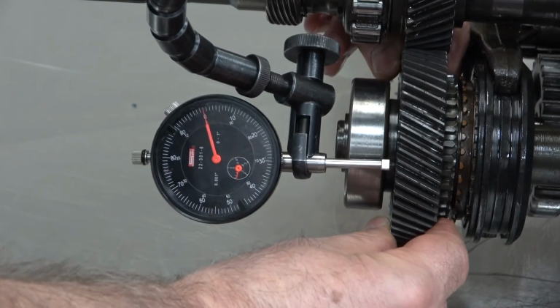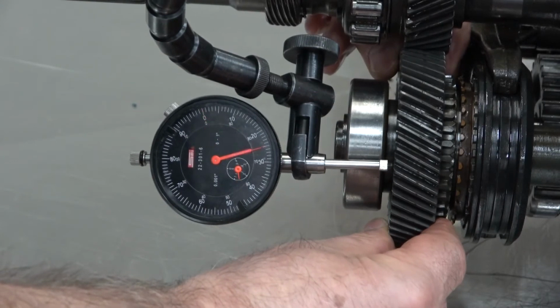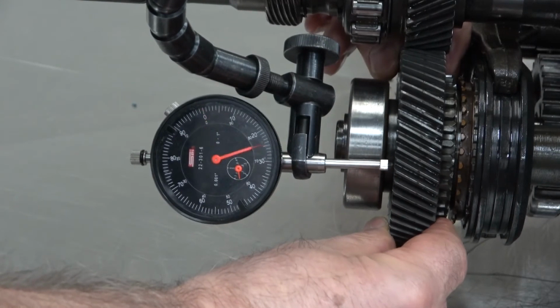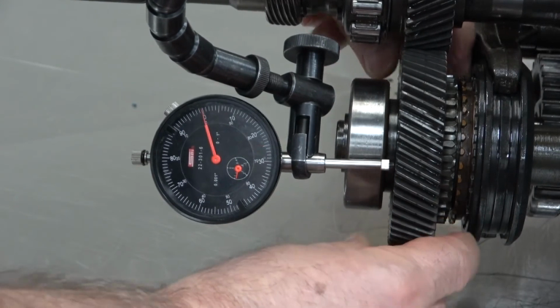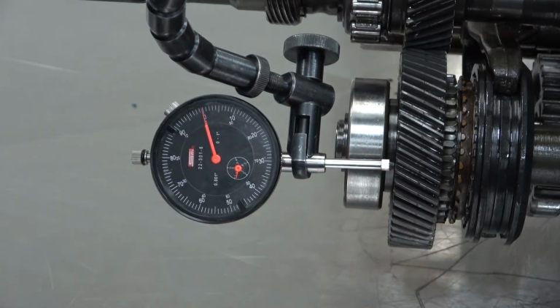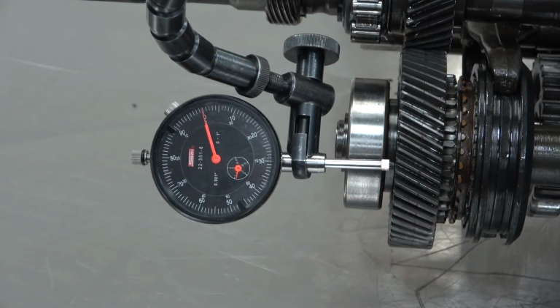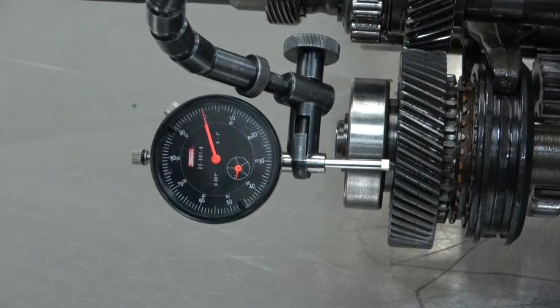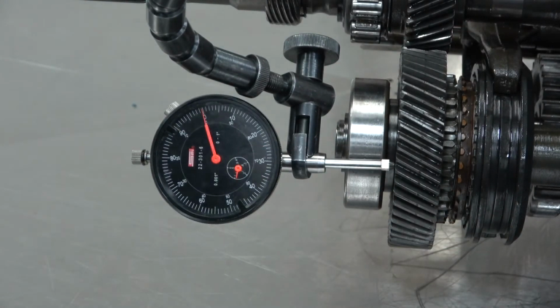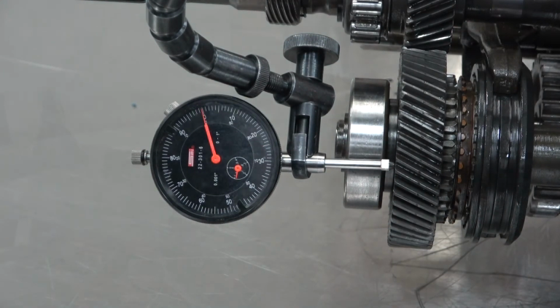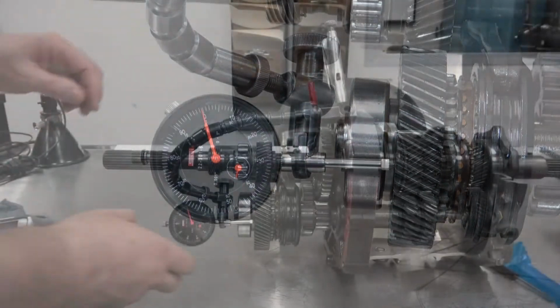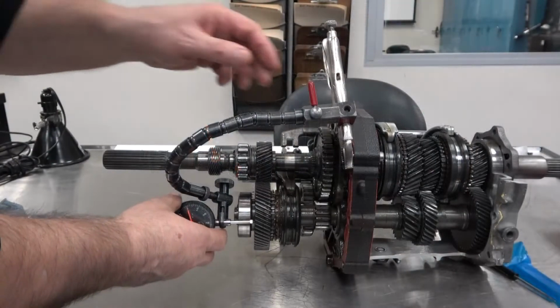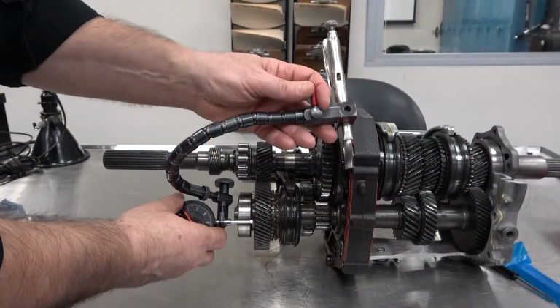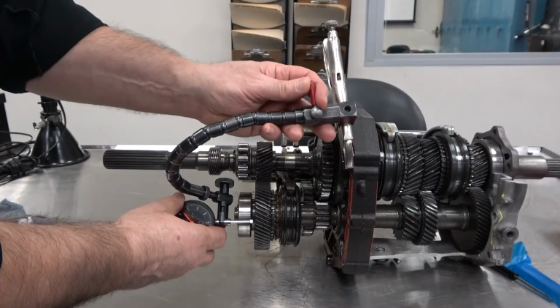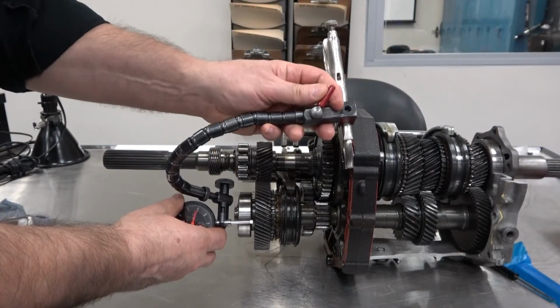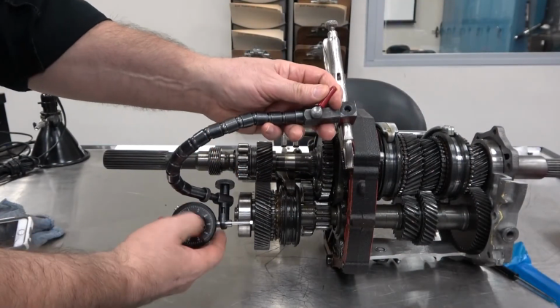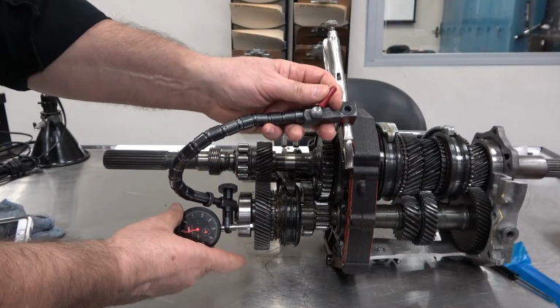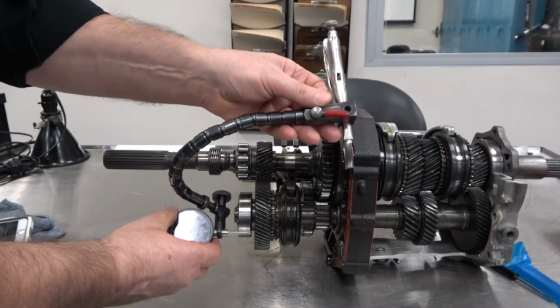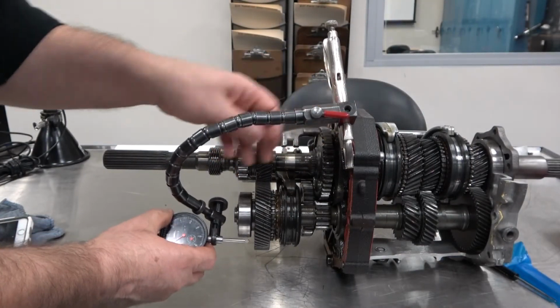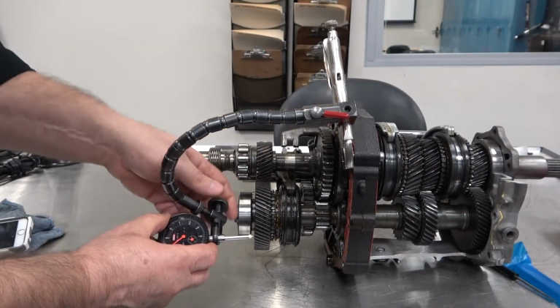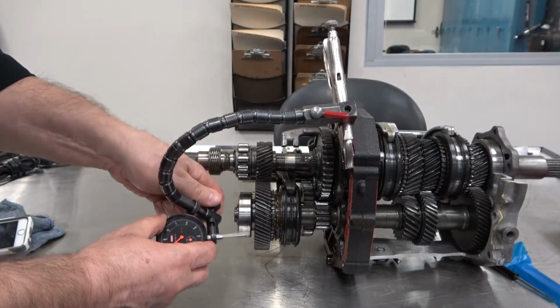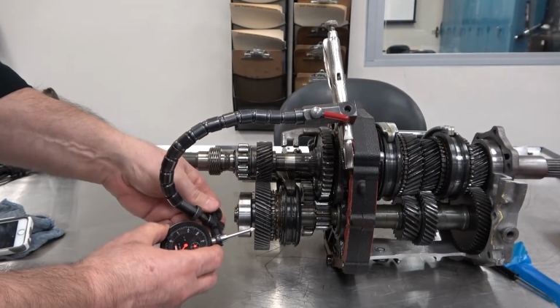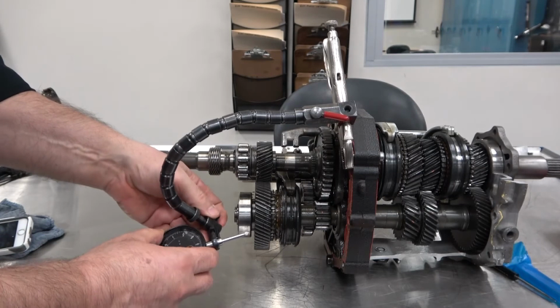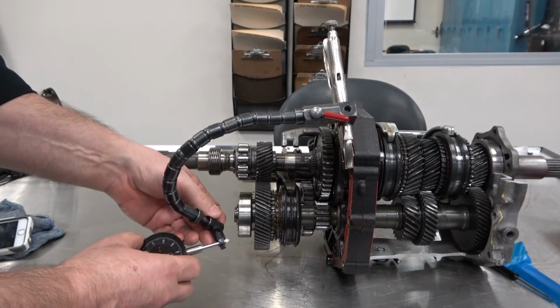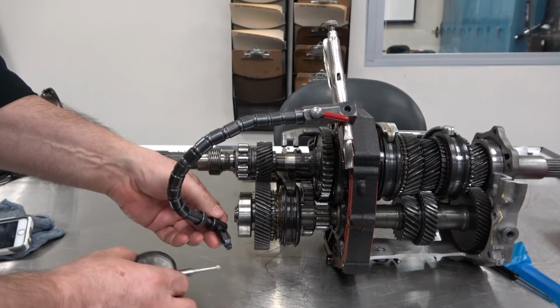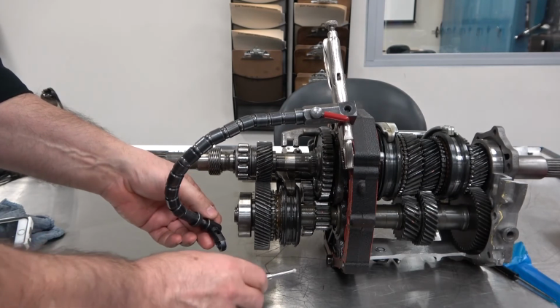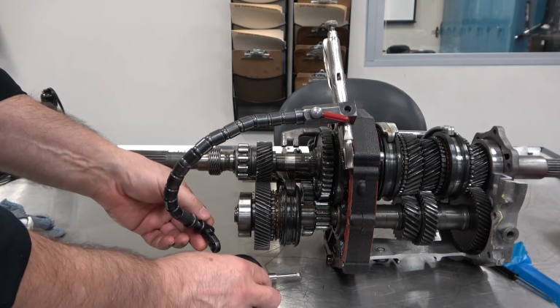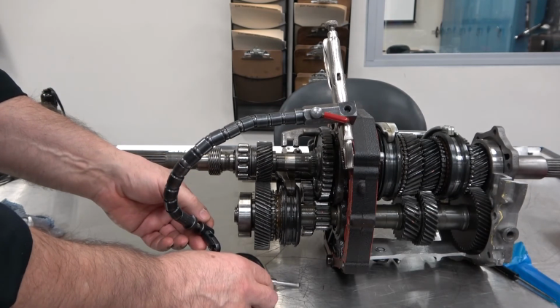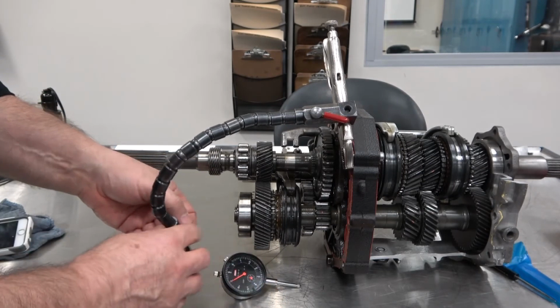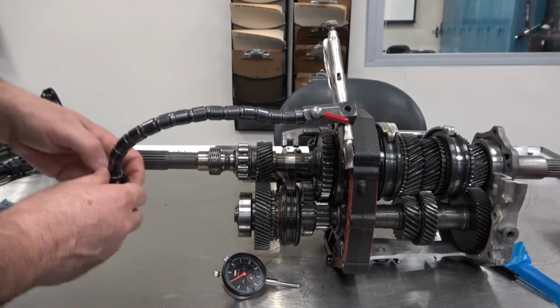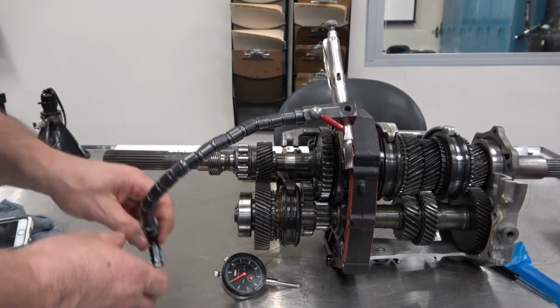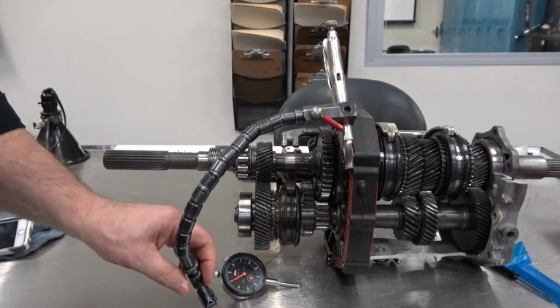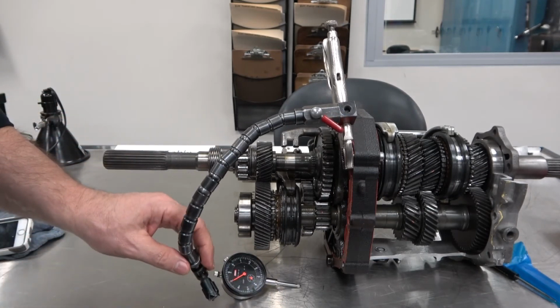Three measurements of the same value indicate a good measurement. Make sure to hold on to the dial indicator before you loosen the cam lock. Then loosen the dial thumb screw and carefully remove the dial indicator and set it on the workbench.